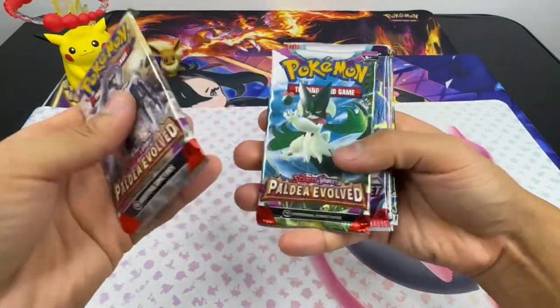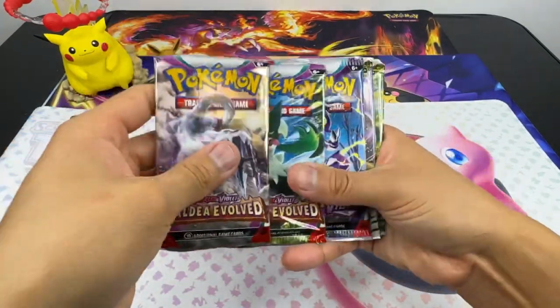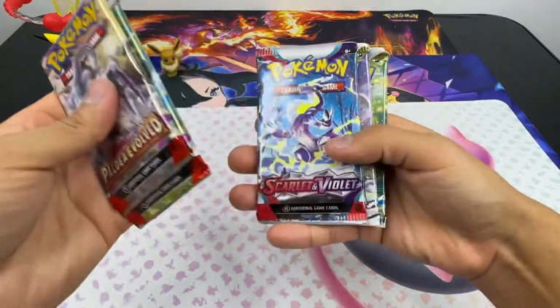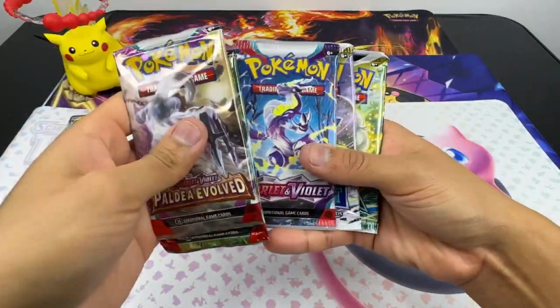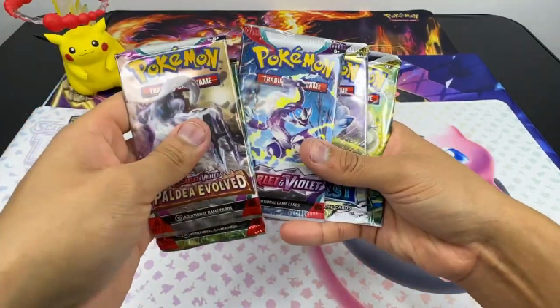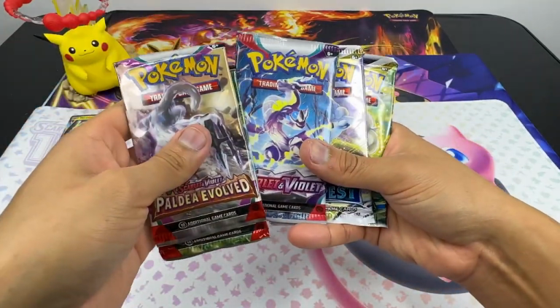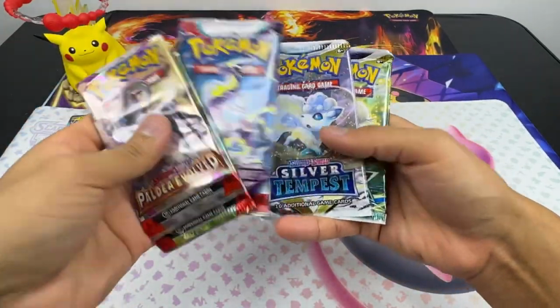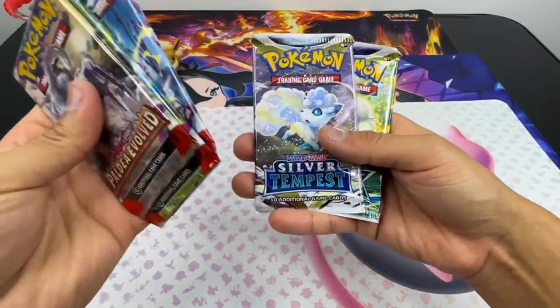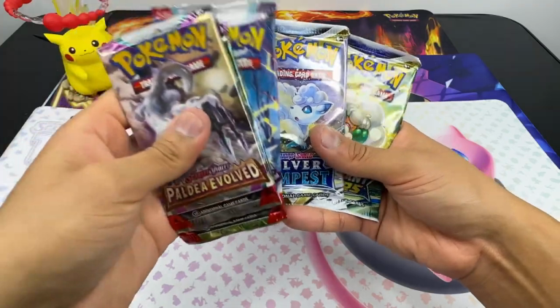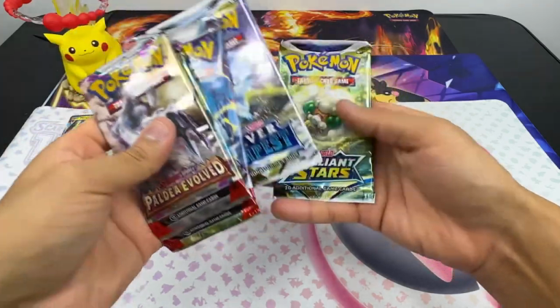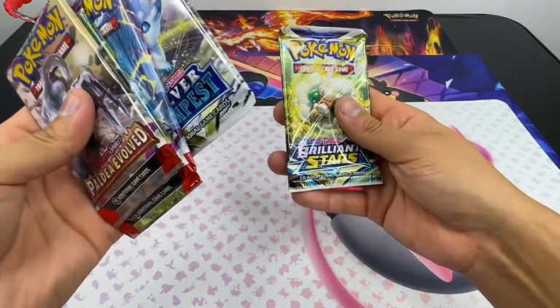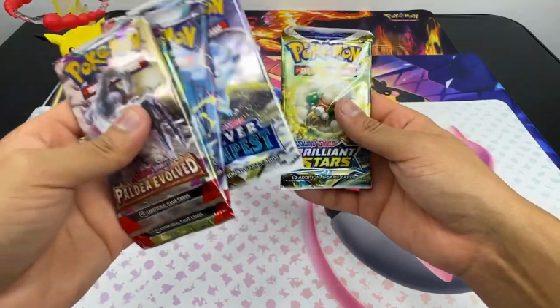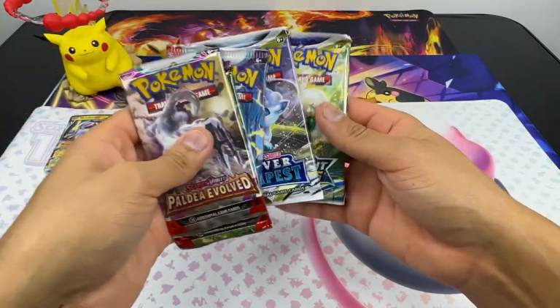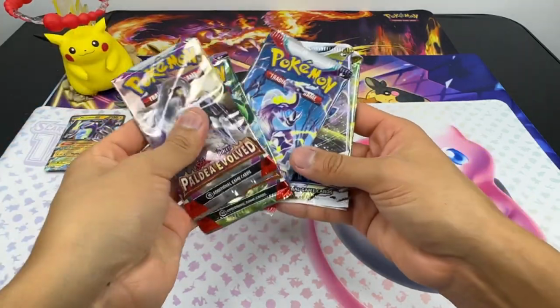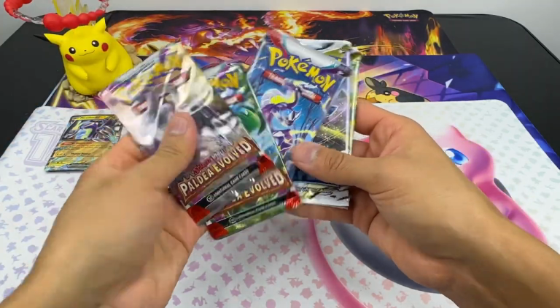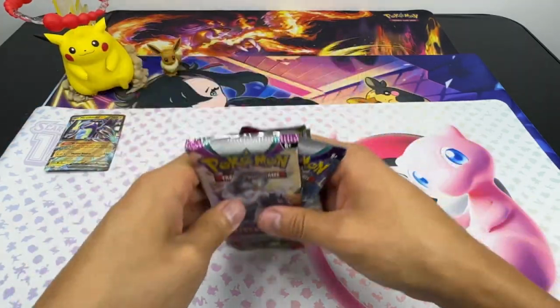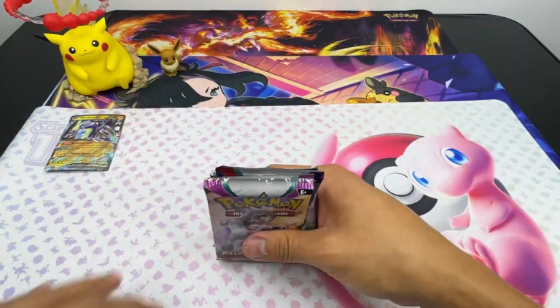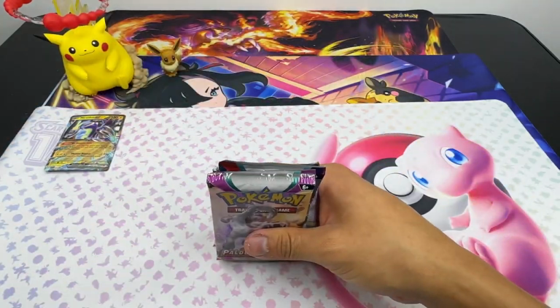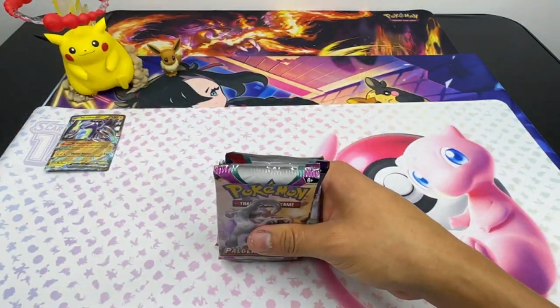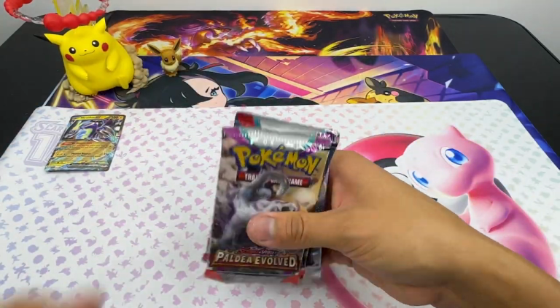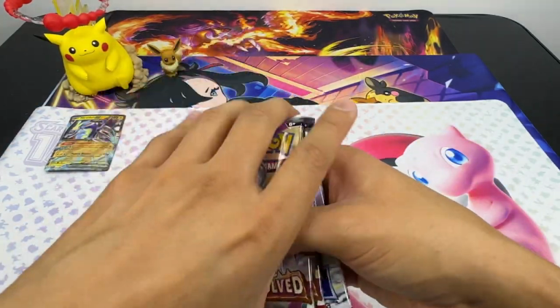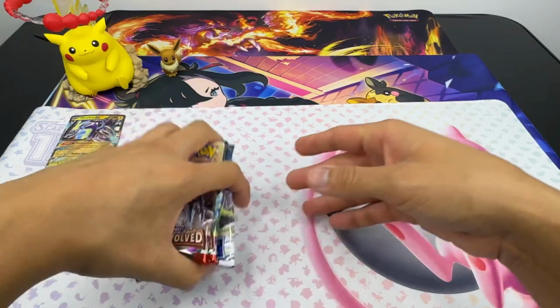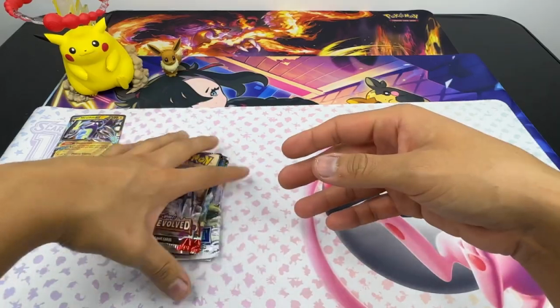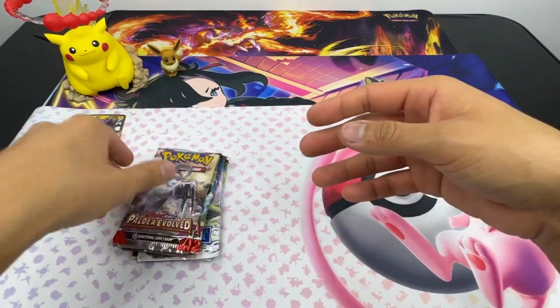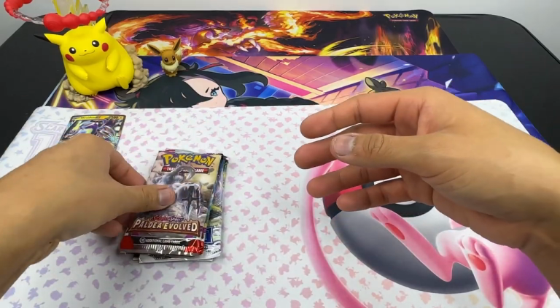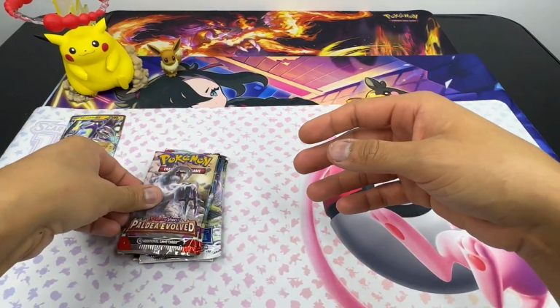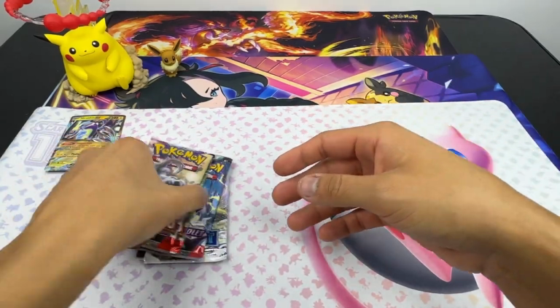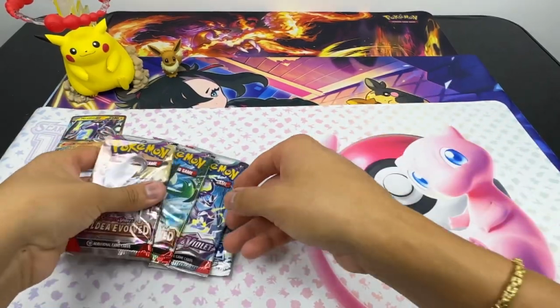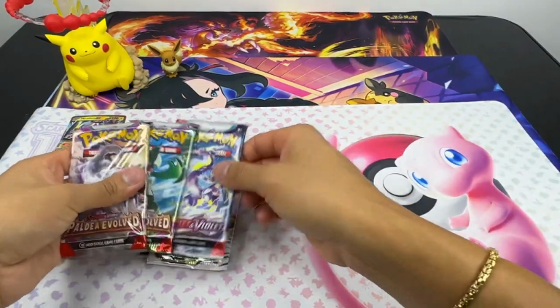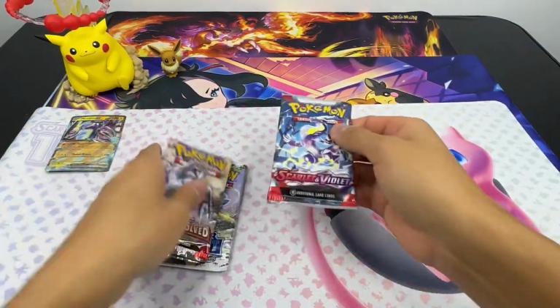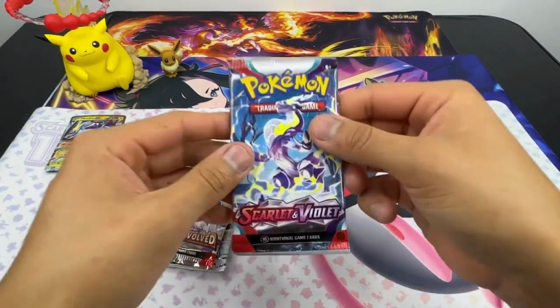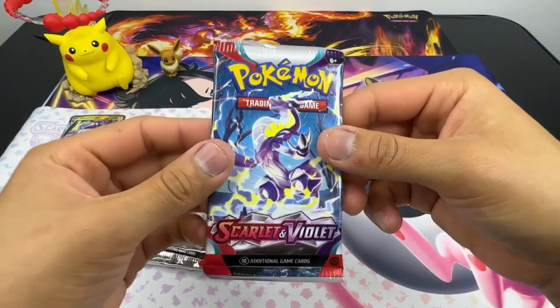So we got Paldea Evolved, Scarlet & Violet base, Silver Tempest, and Brilliant Stars. Not too bad. We're gonna start off with Scarlet and Violet base set and work our way down.